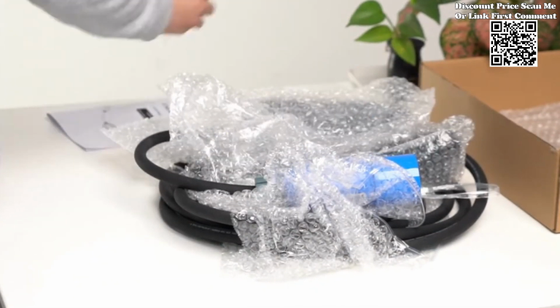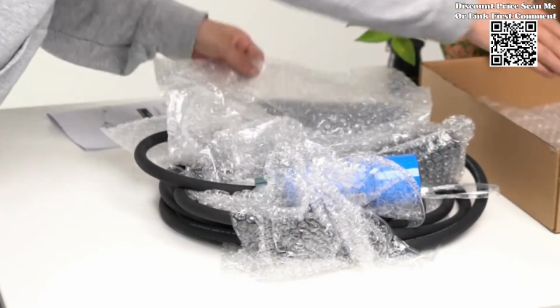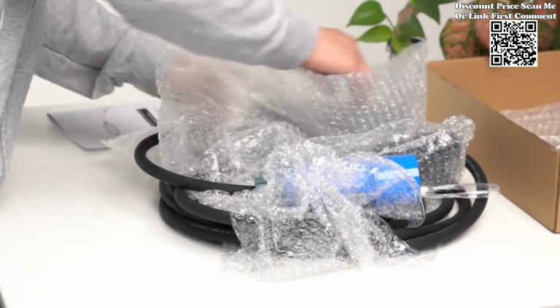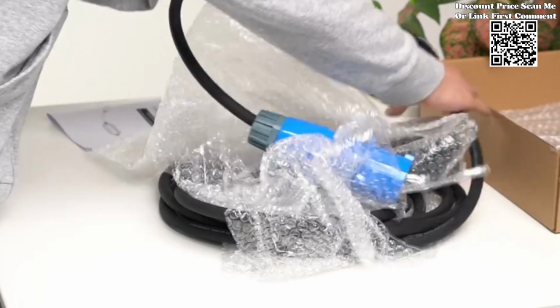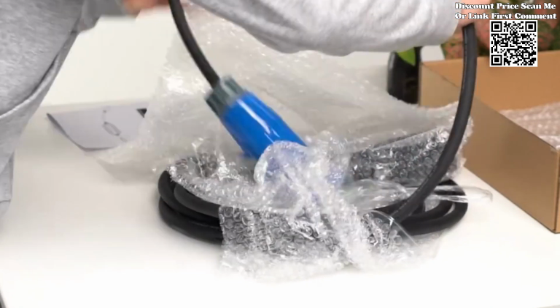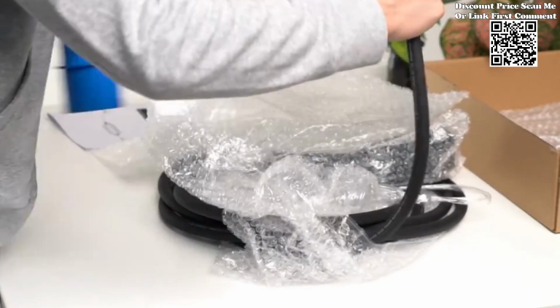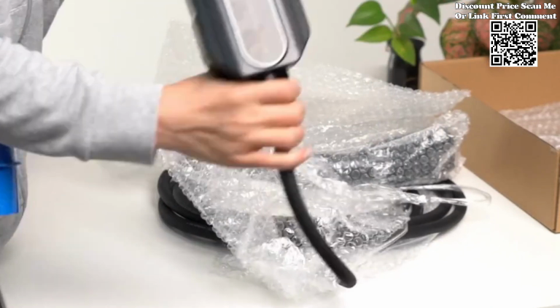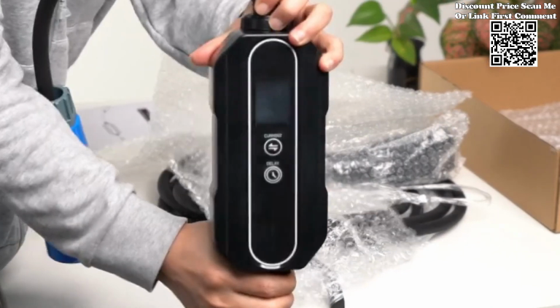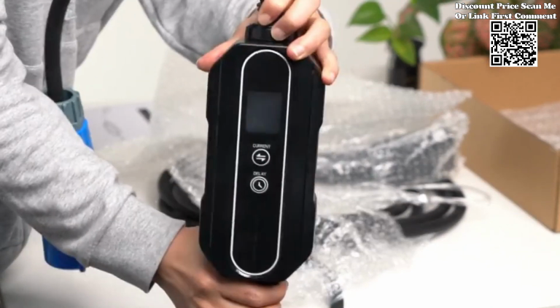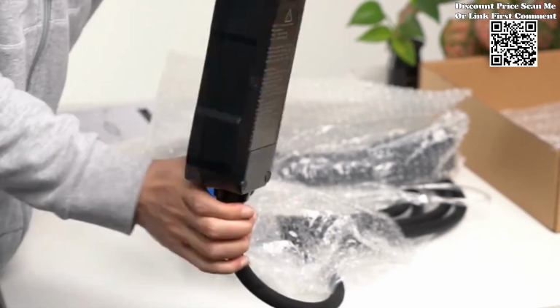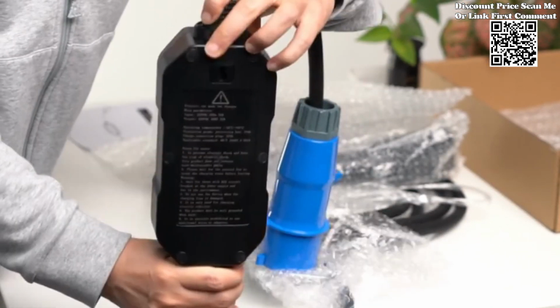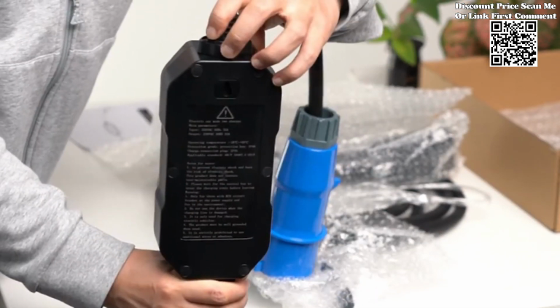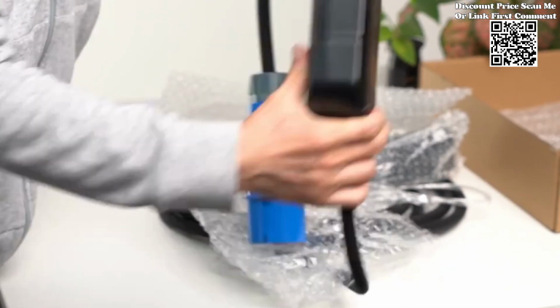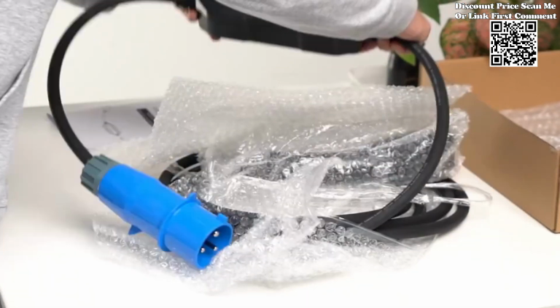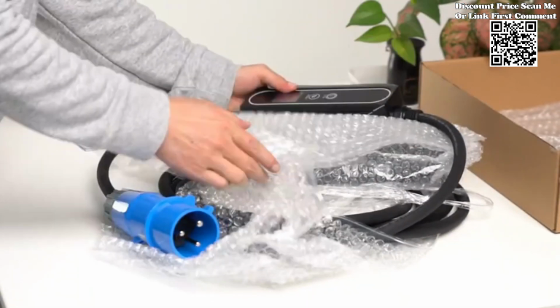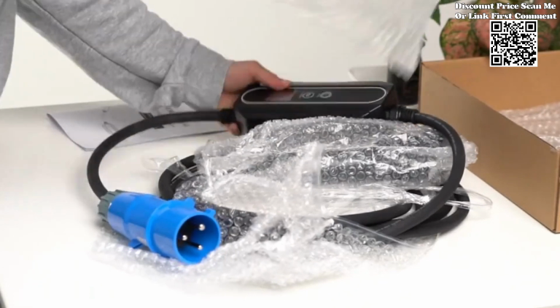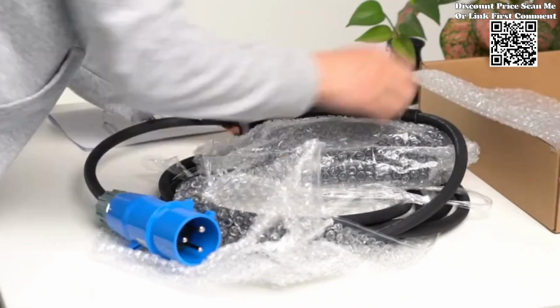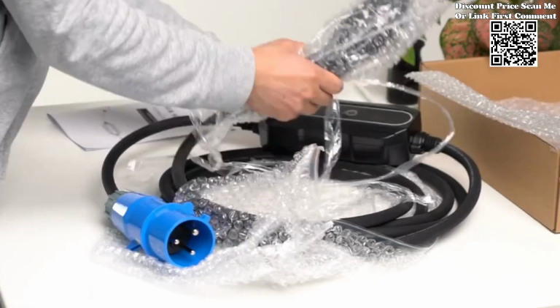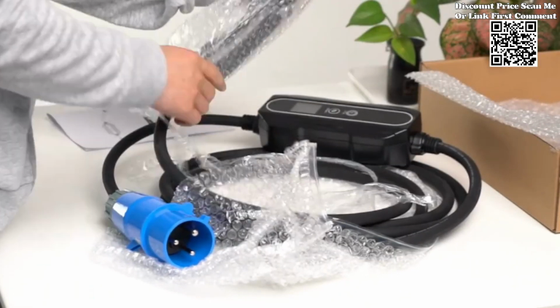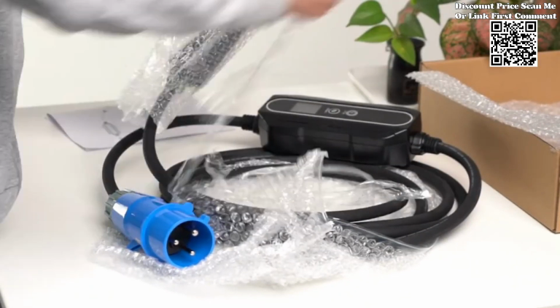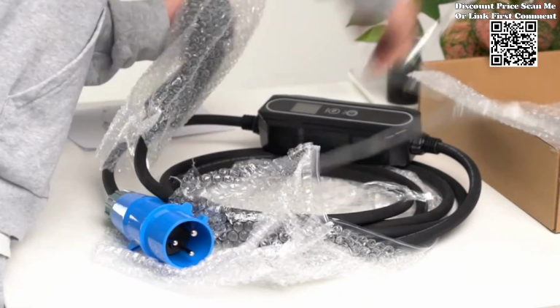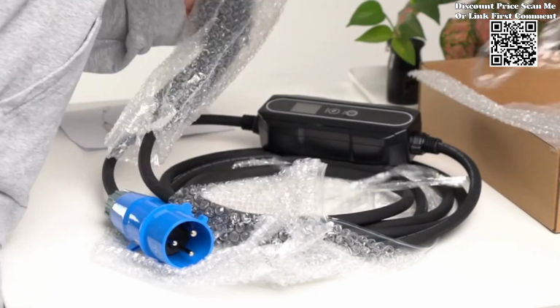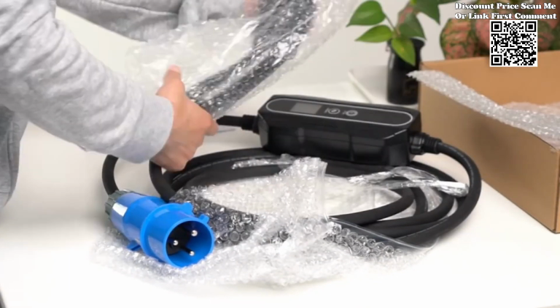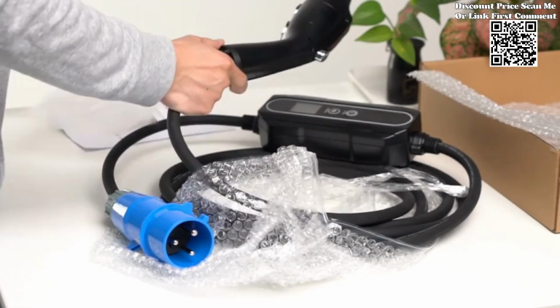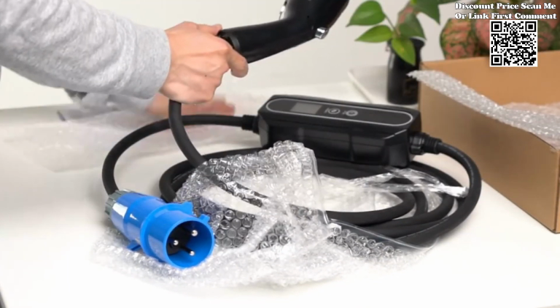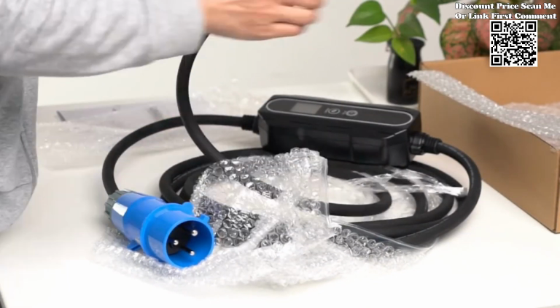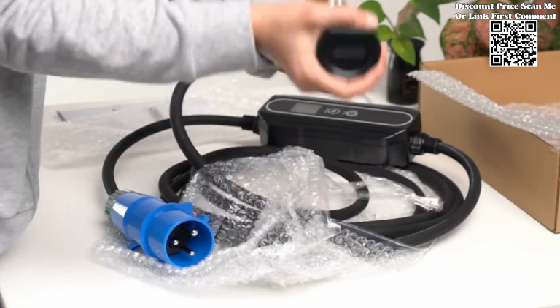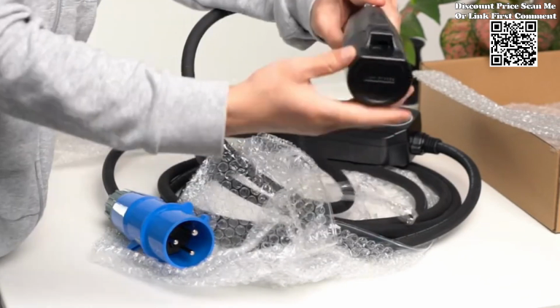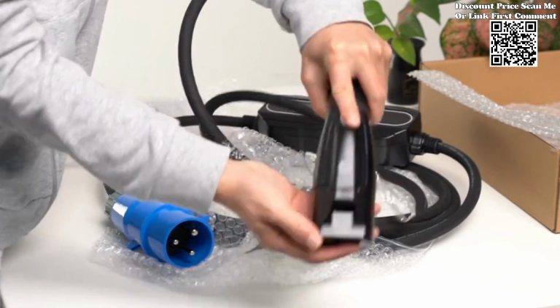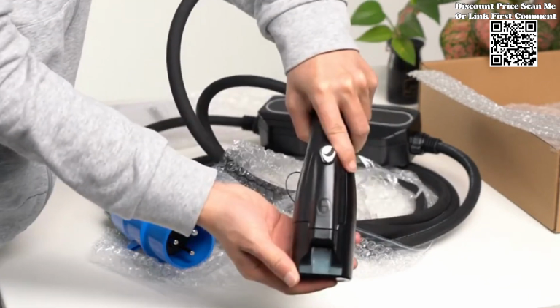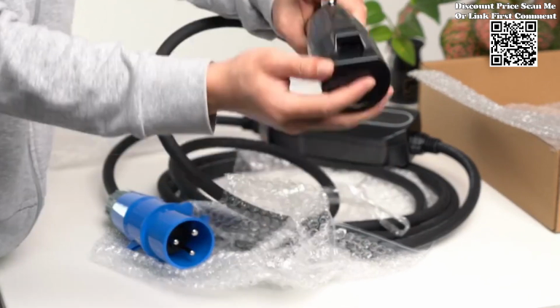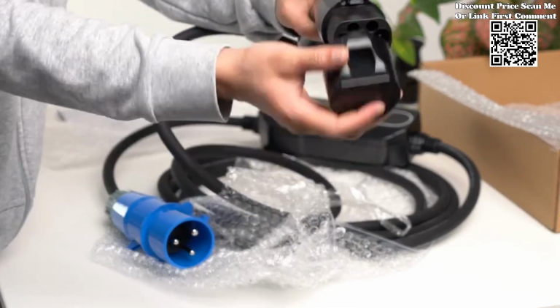Equipped with a maximum amperage of 32A, this portable EV charger boasts a formidable 7.2 kW charging capacity in single-phase mode. This high amperage ensures rapid charging, allowing EV owners to recharge their vehicles quickly and efficiently.